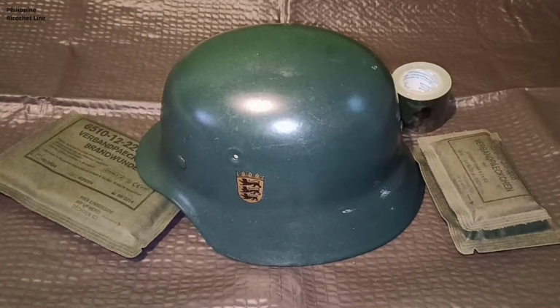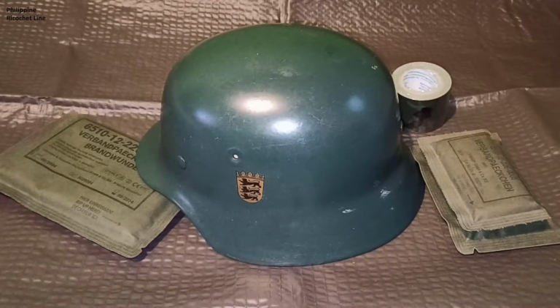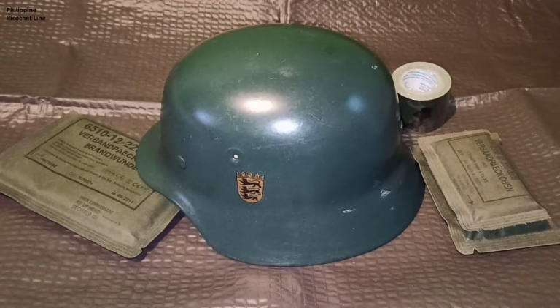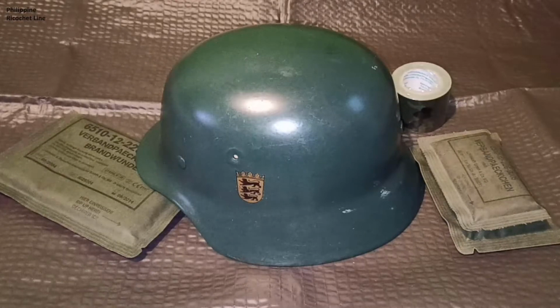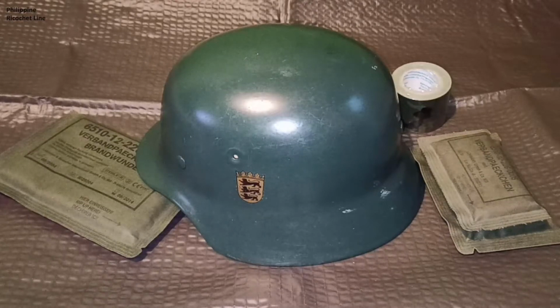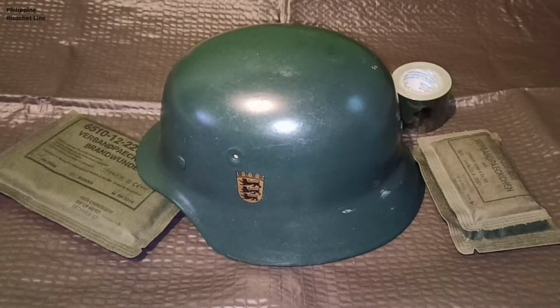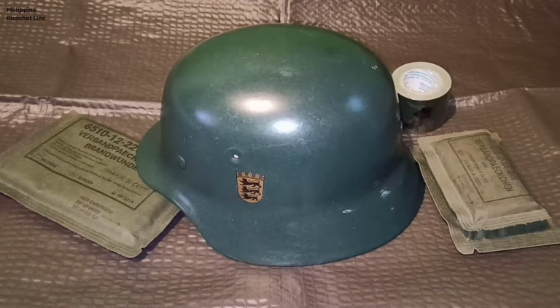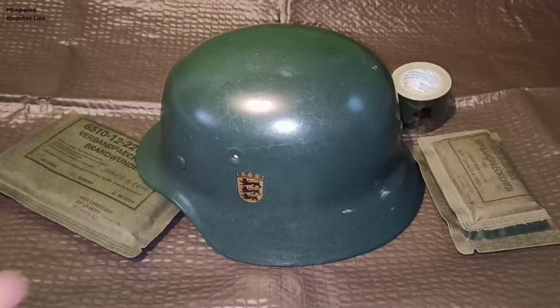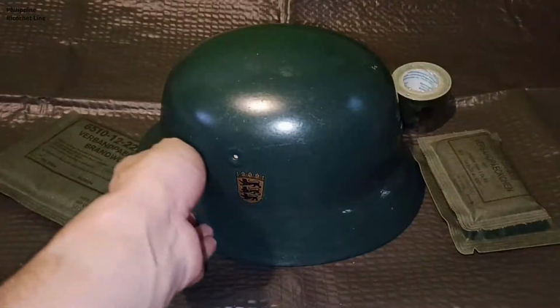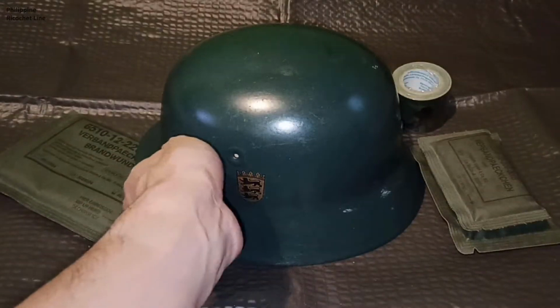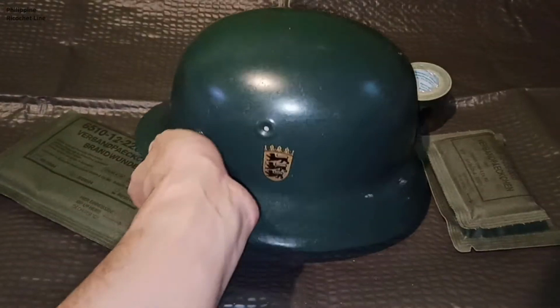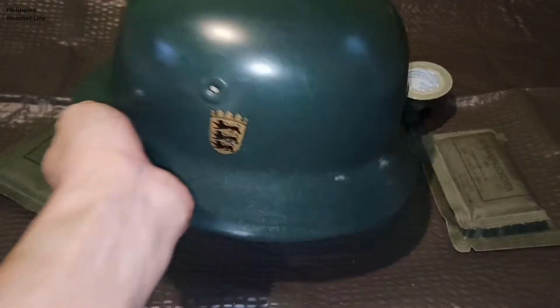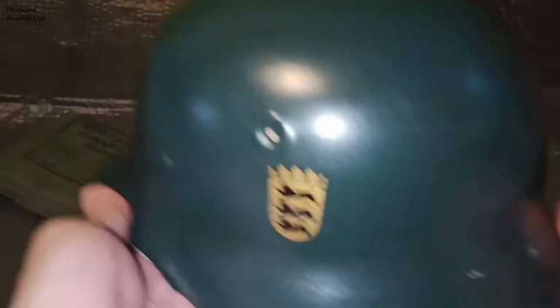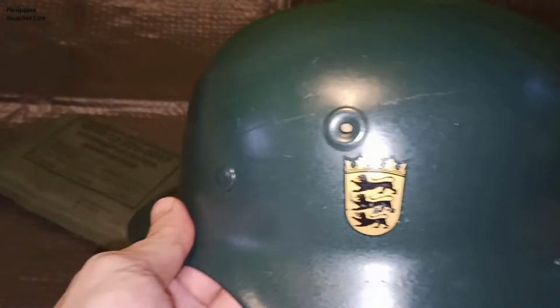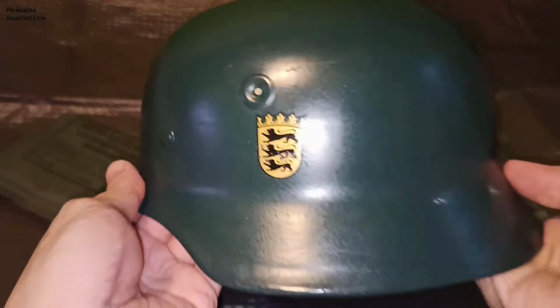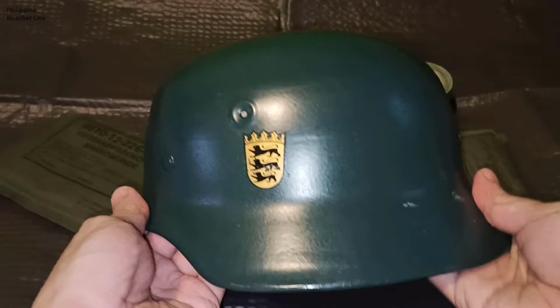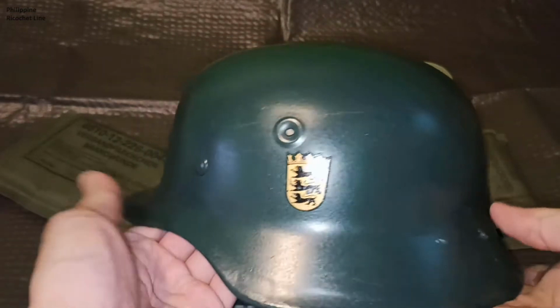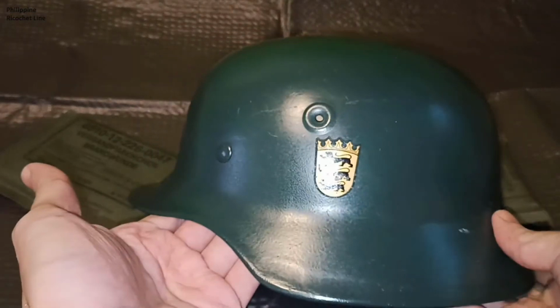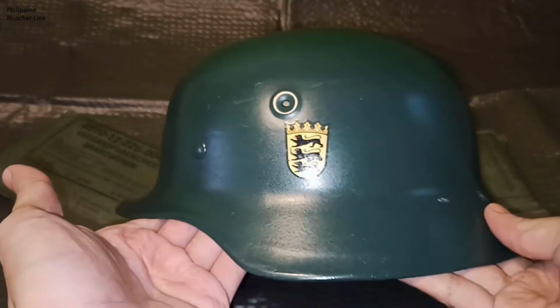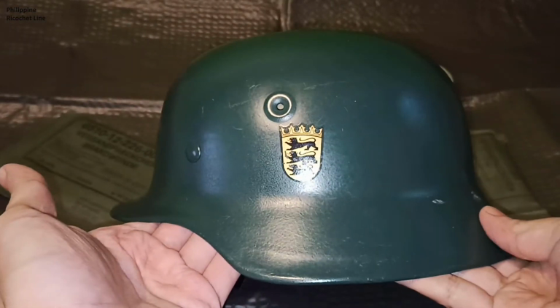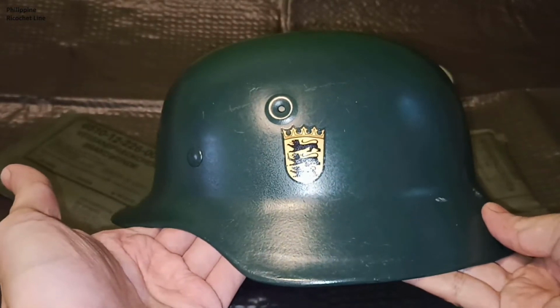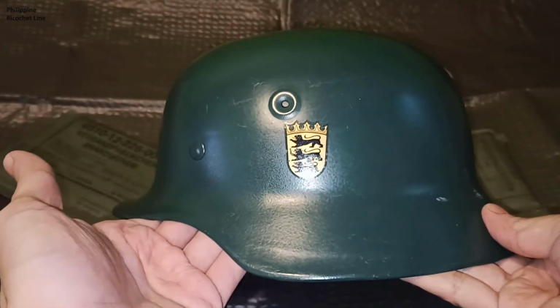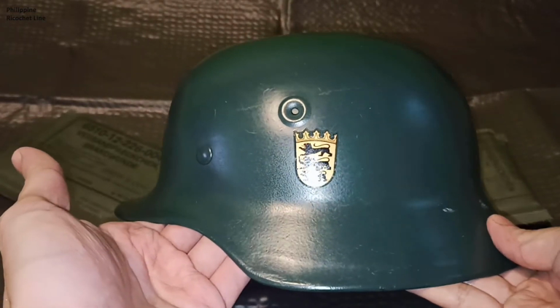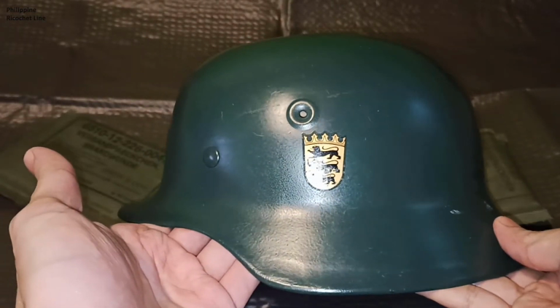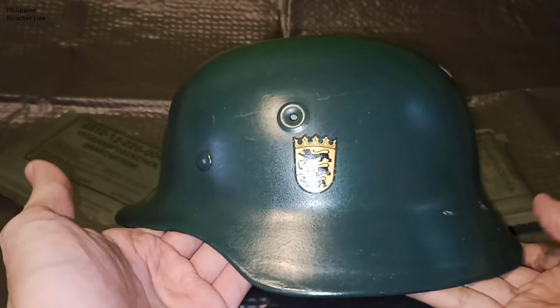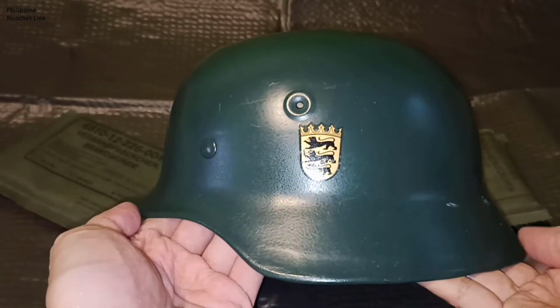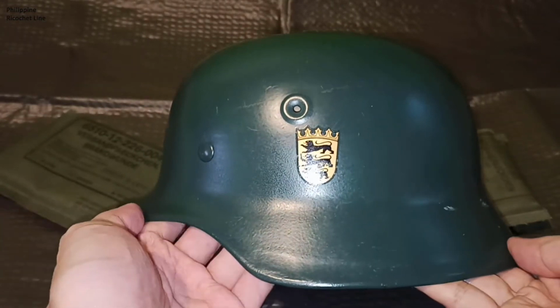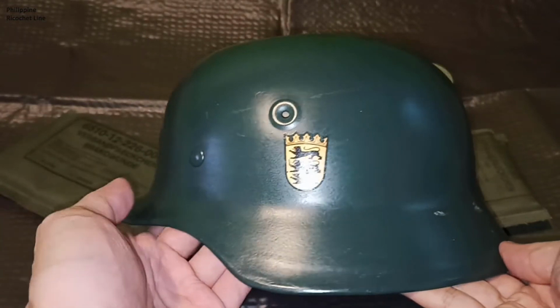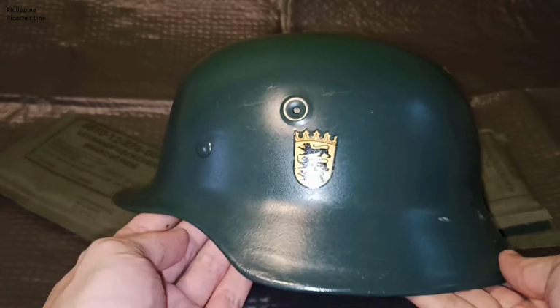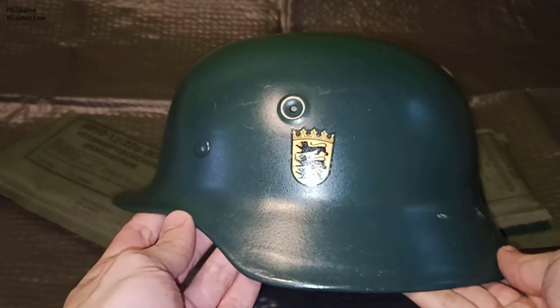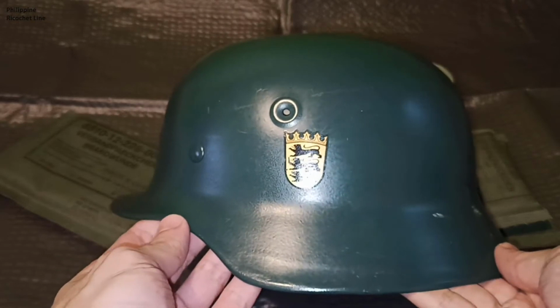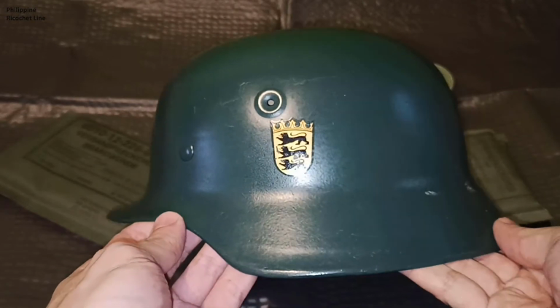So let's talk about this Stahlhelm. This is an M40-53 Stahlhelm. A little history on this helmet.